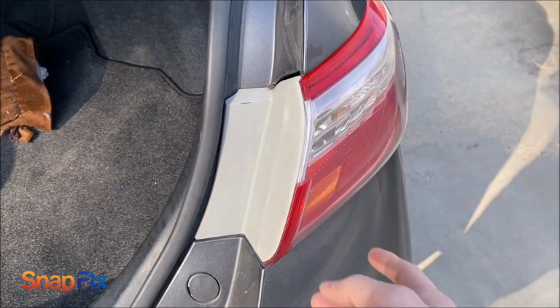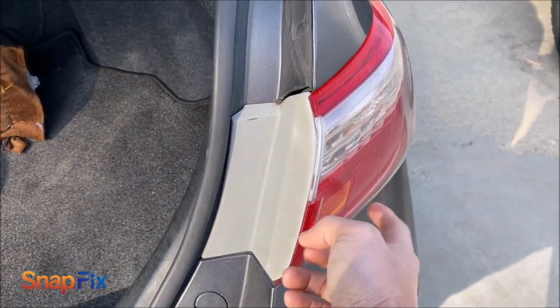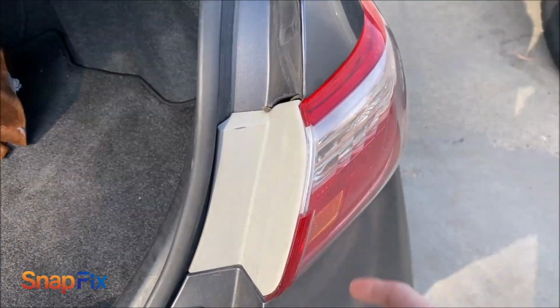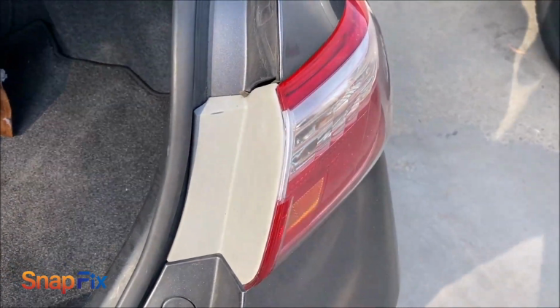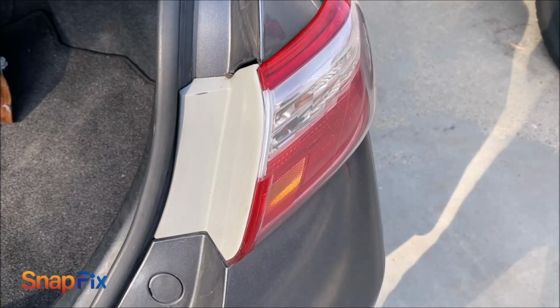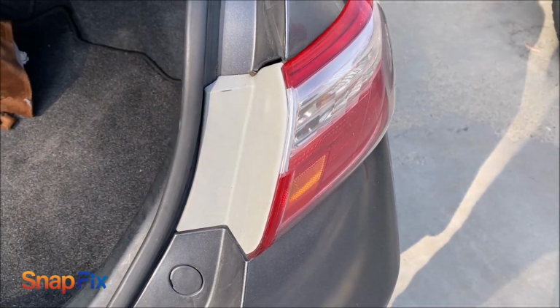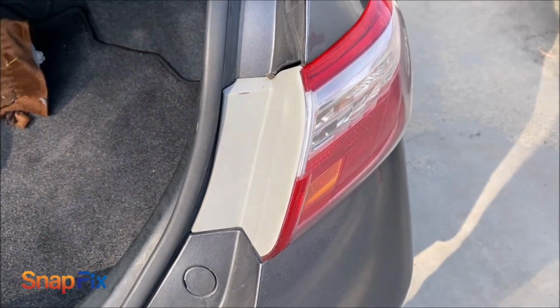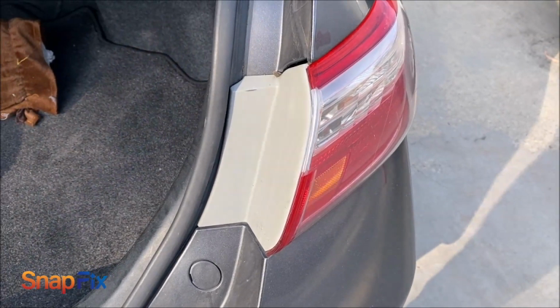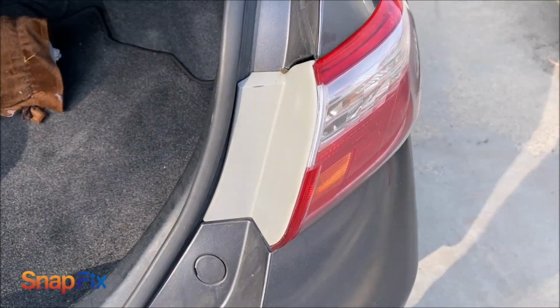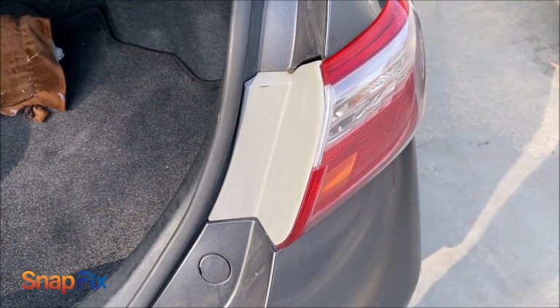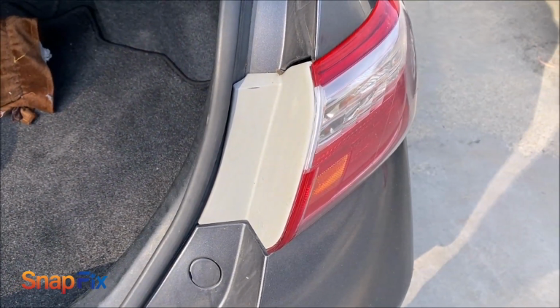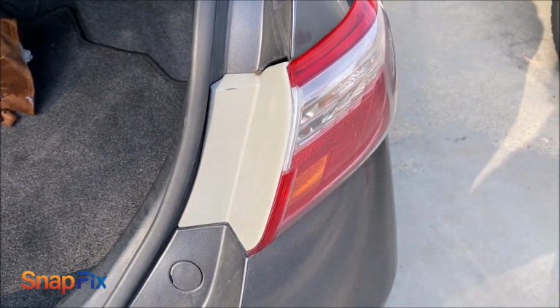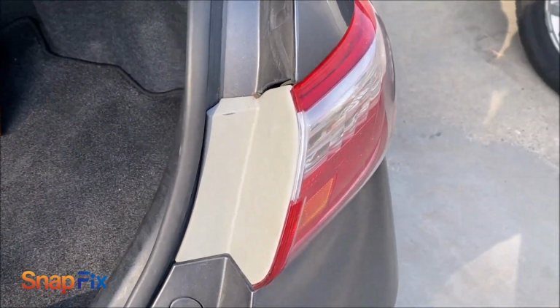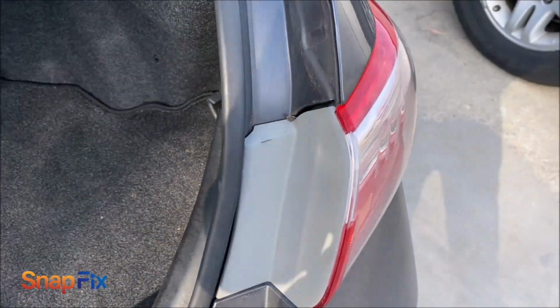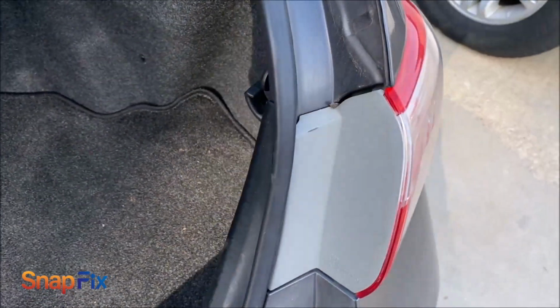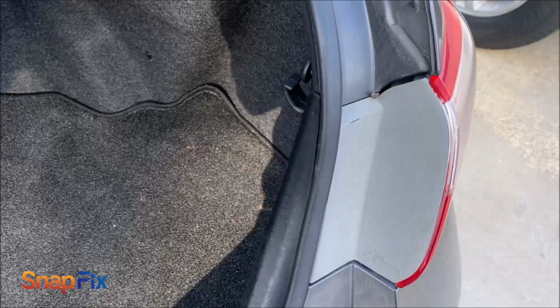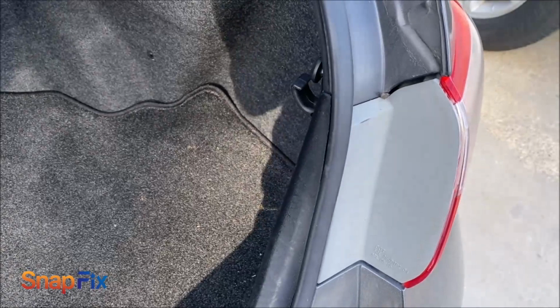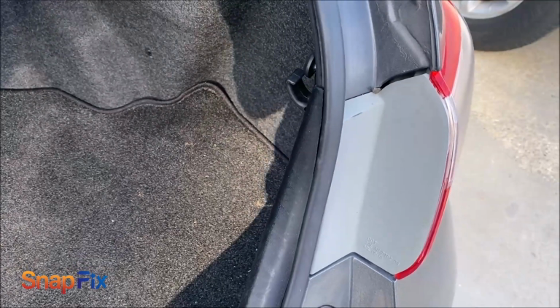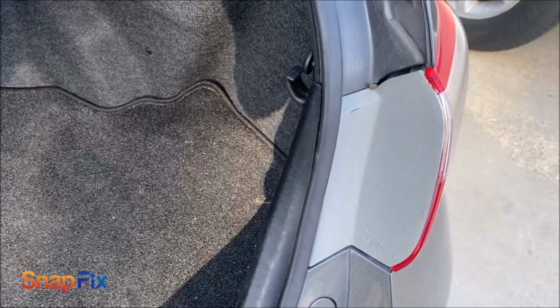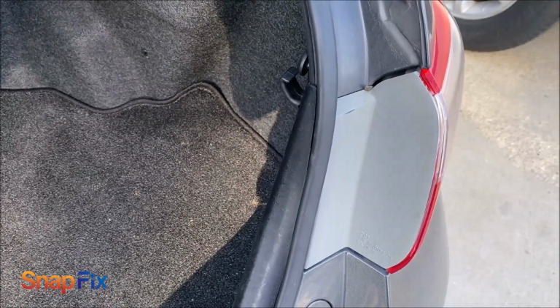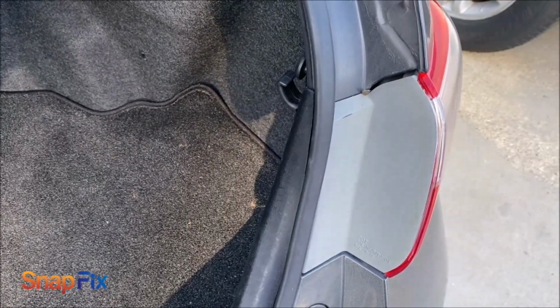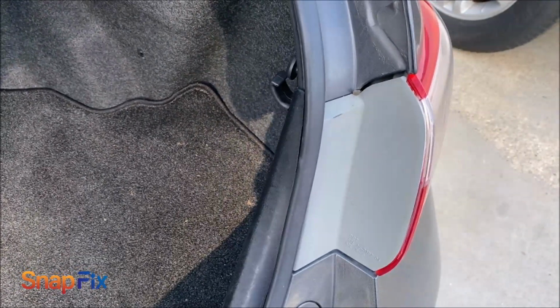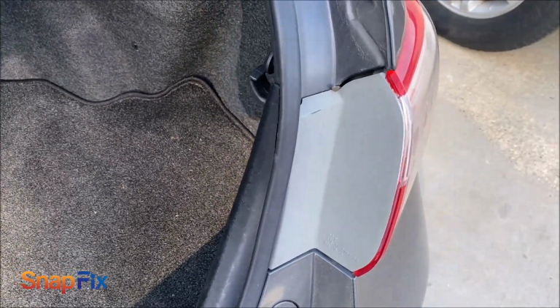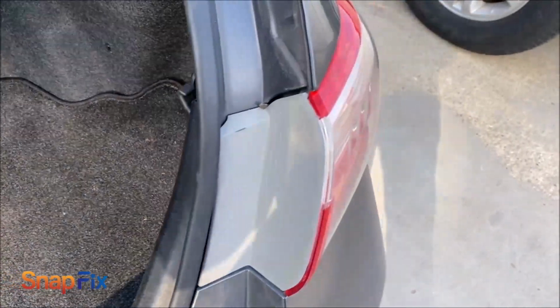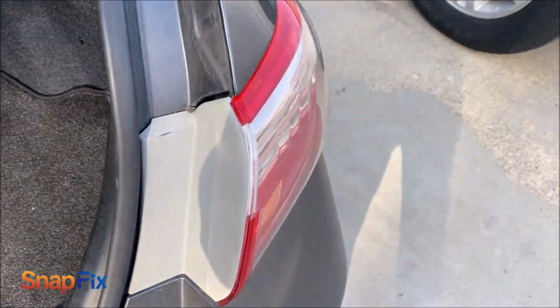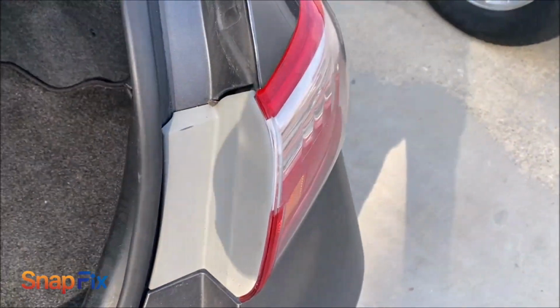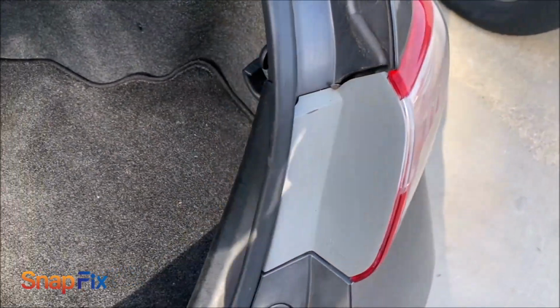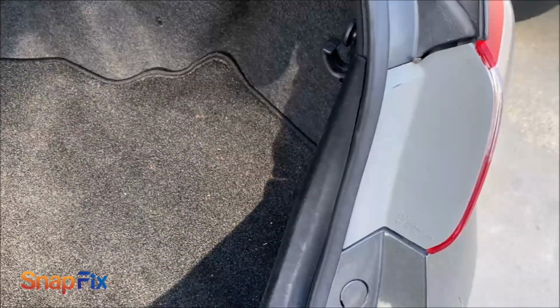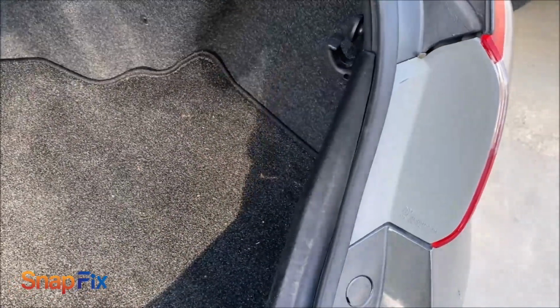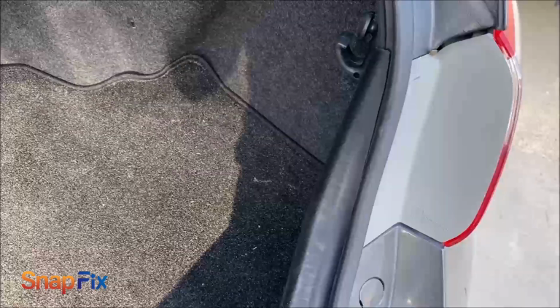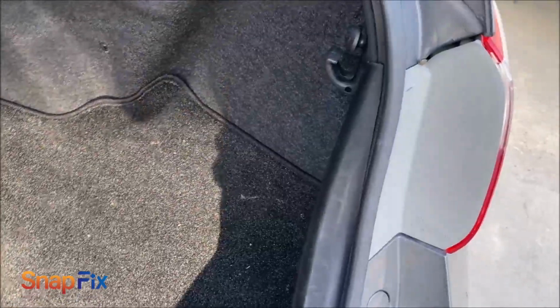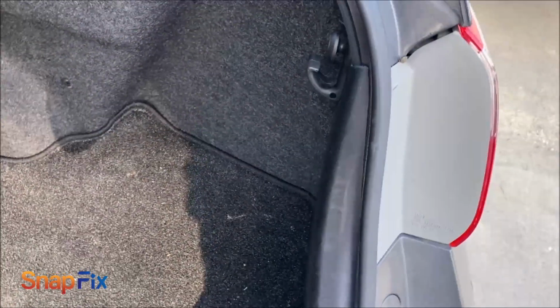I need to change the brake light for my Camry, and I called around just to find out how much the dealership wants to charge — about $75. So I'm just going to show you how simple it is to change it. It takes less than five minutes.